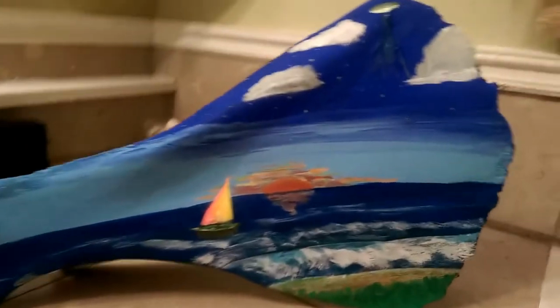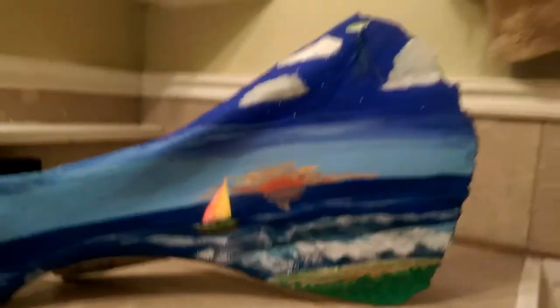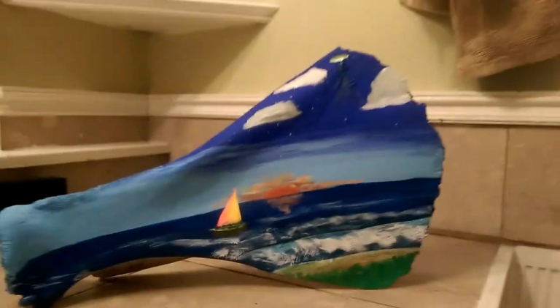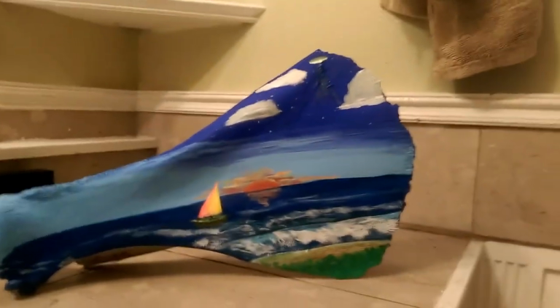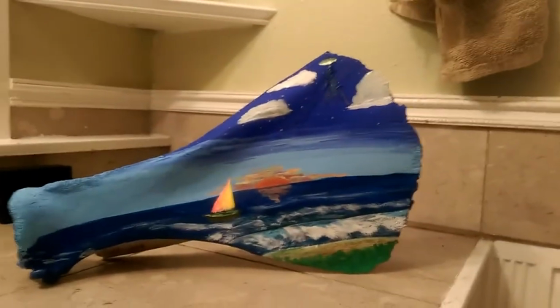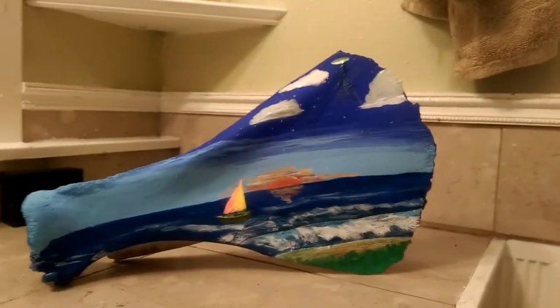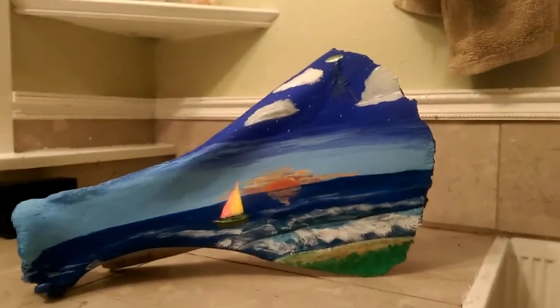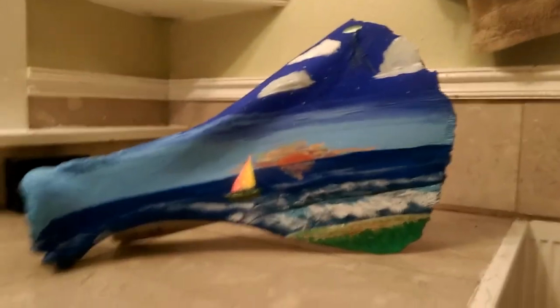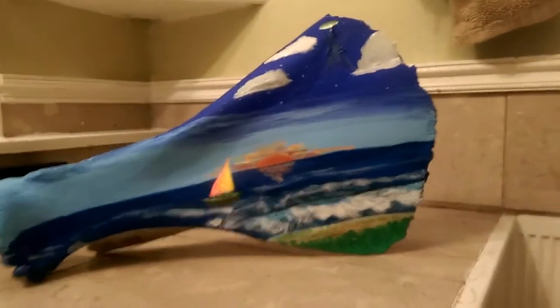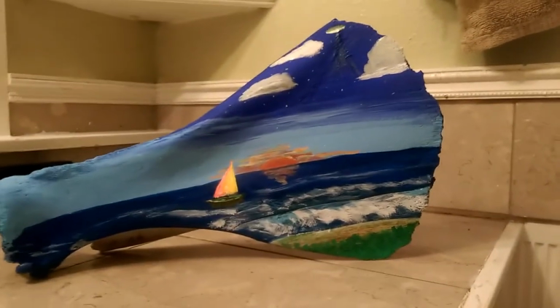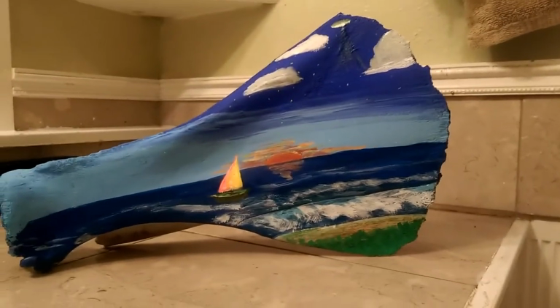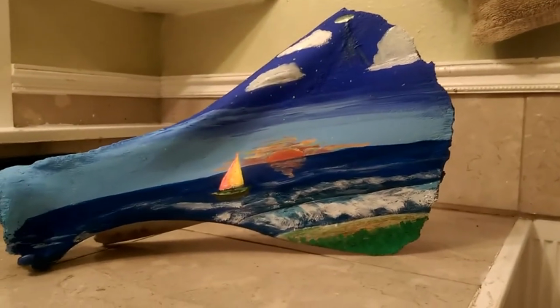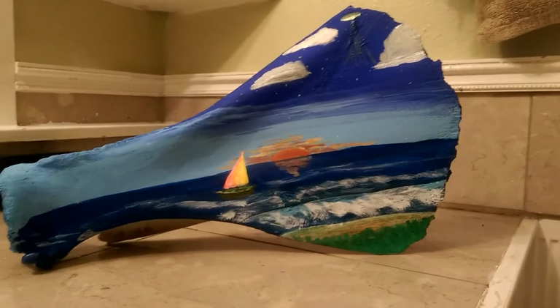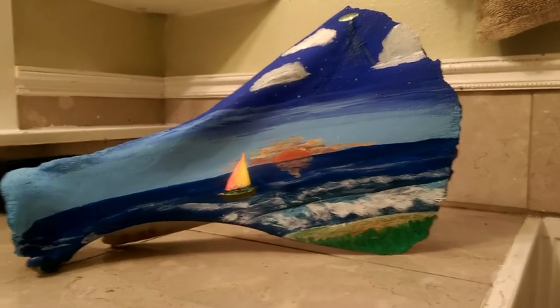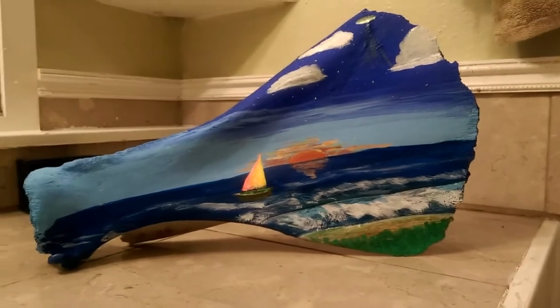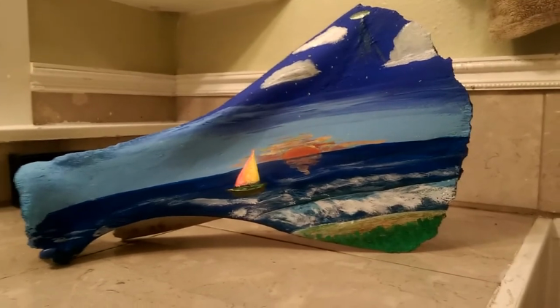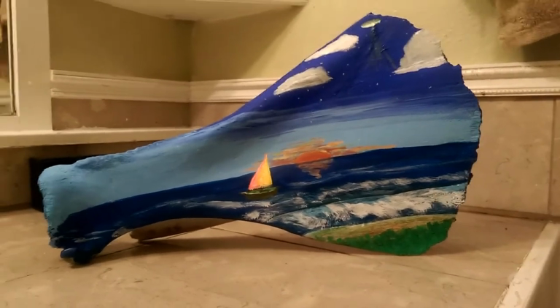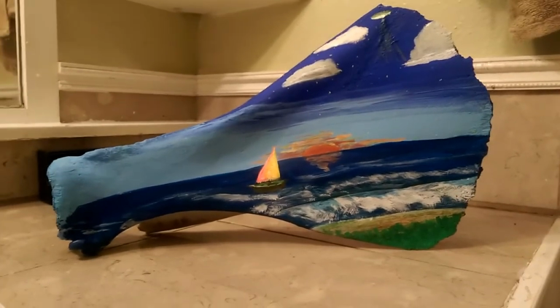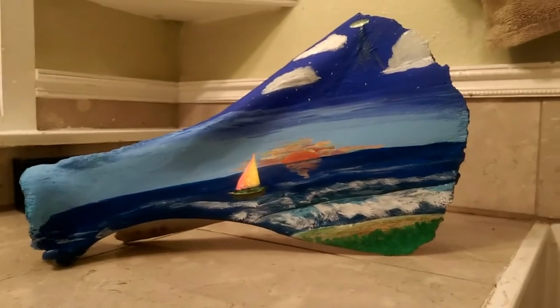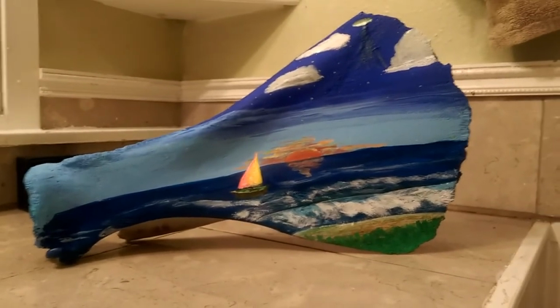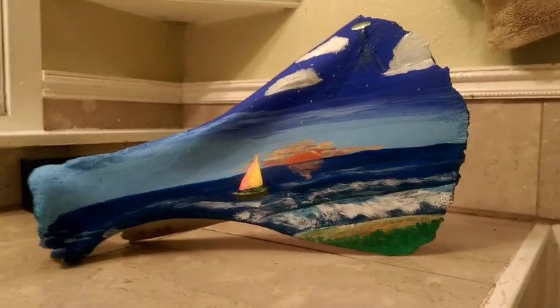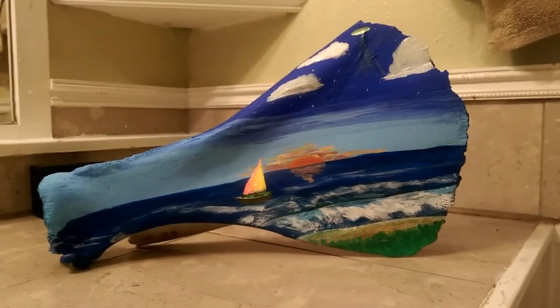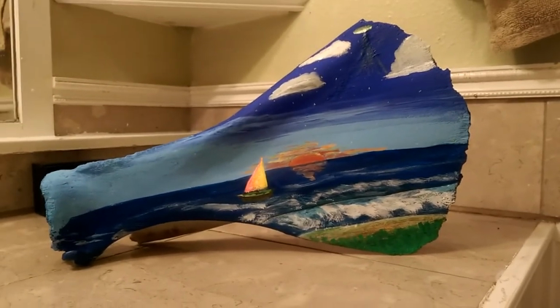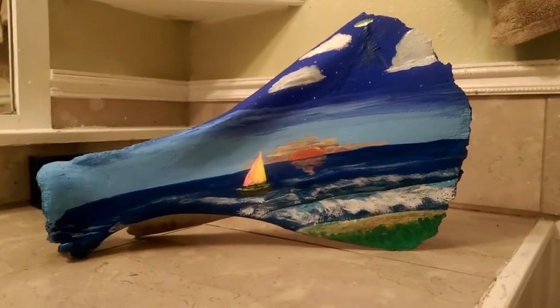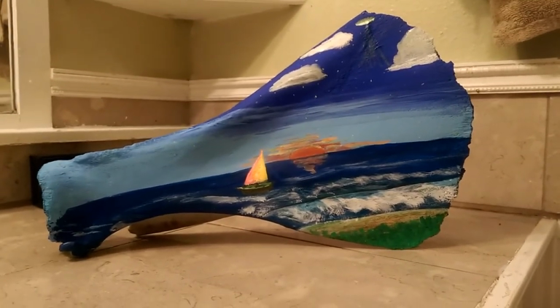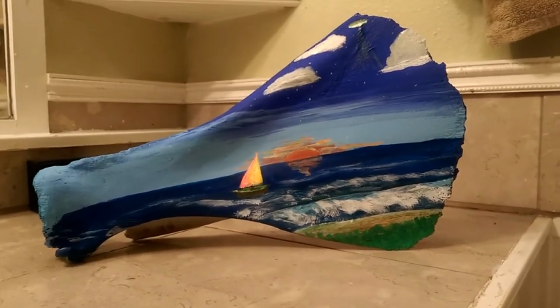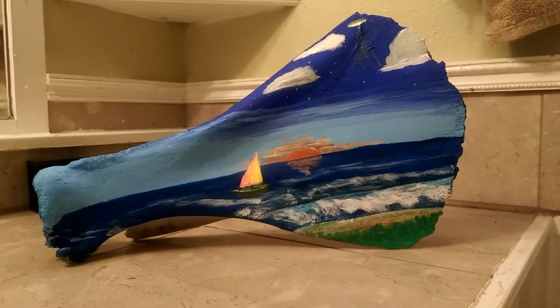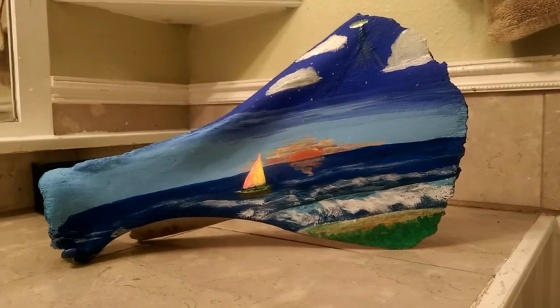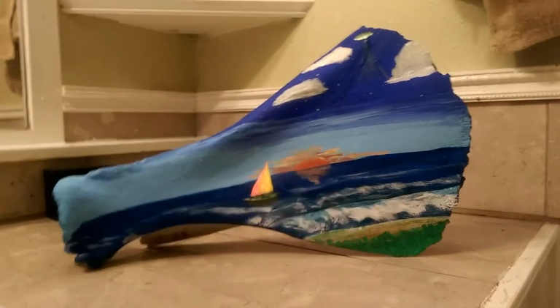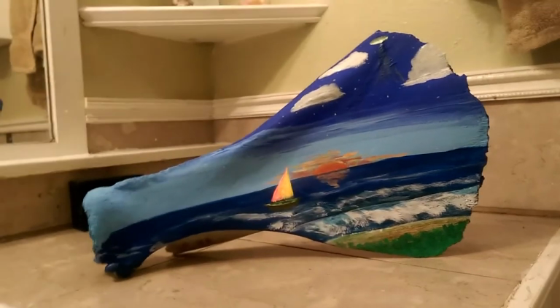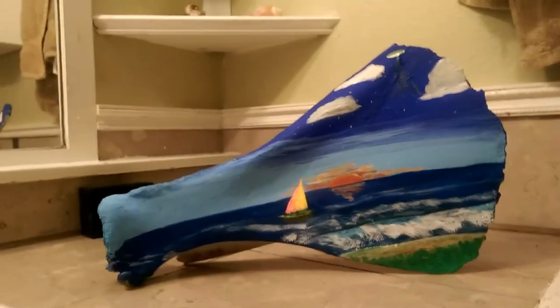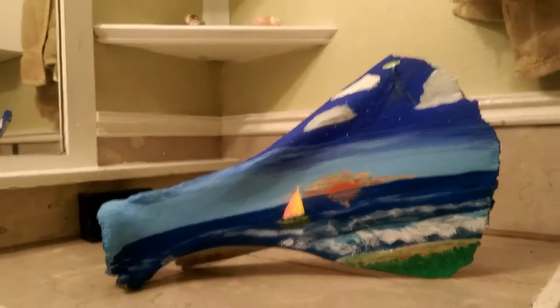I got a hold of some fluorescent paint, and I thought maybe if I add some fluorescent color to it, I can make it black light reactive at night. And I wanted to share because I think it turned out really cool.